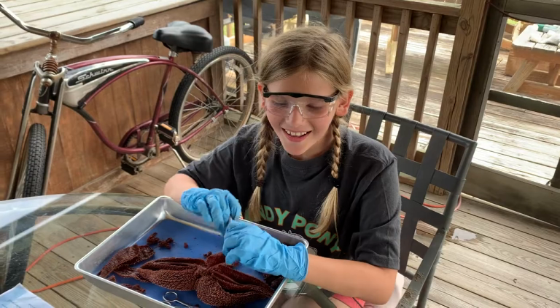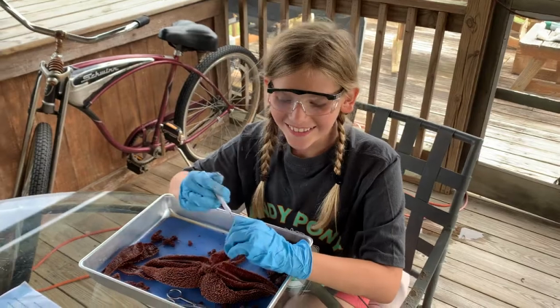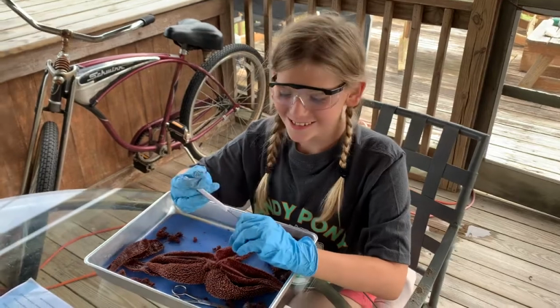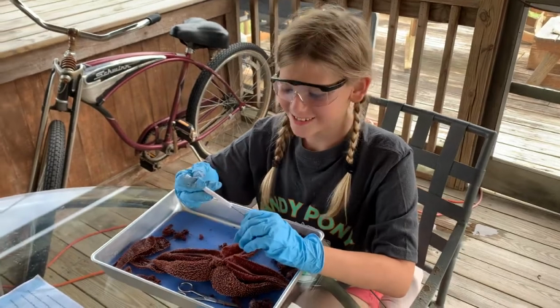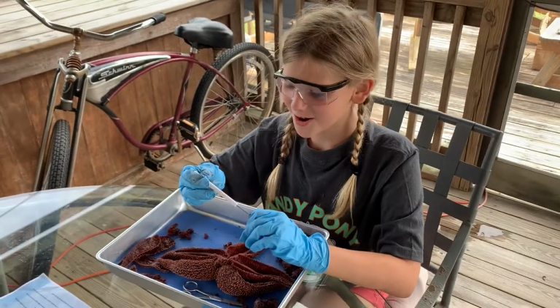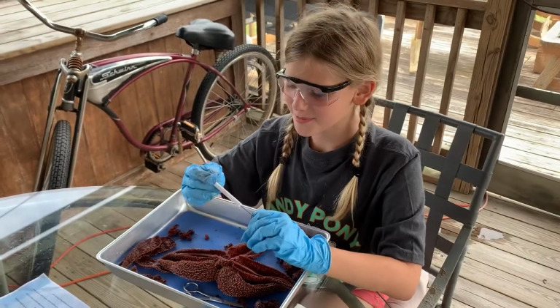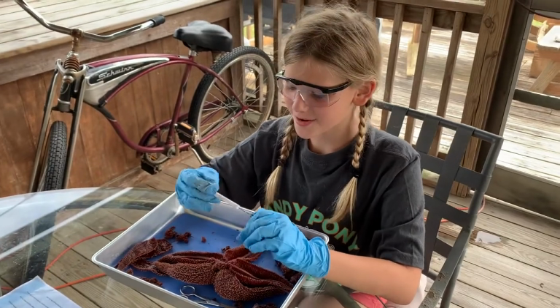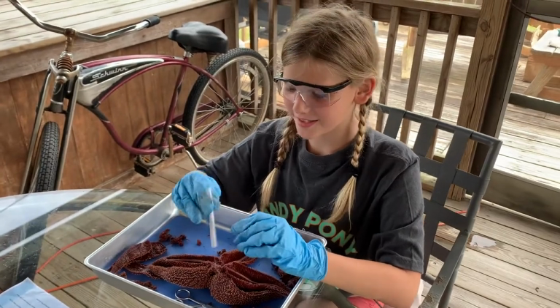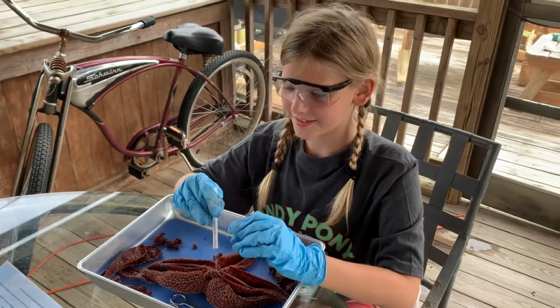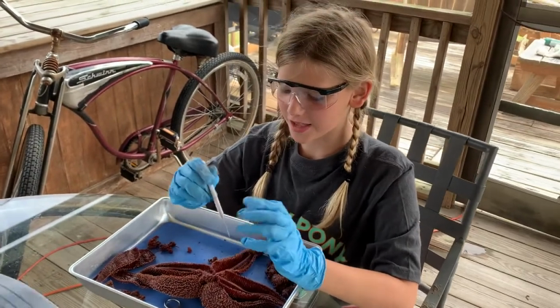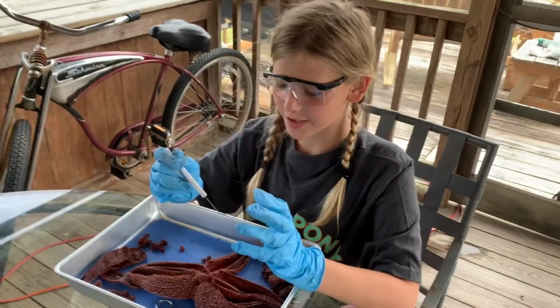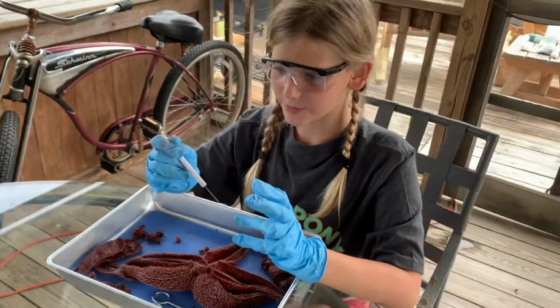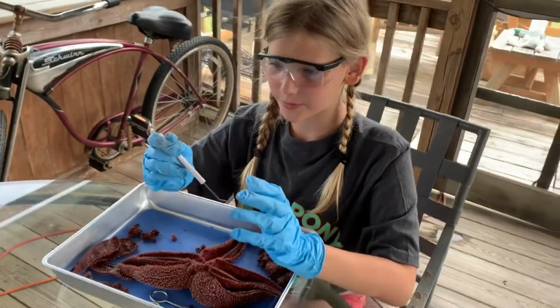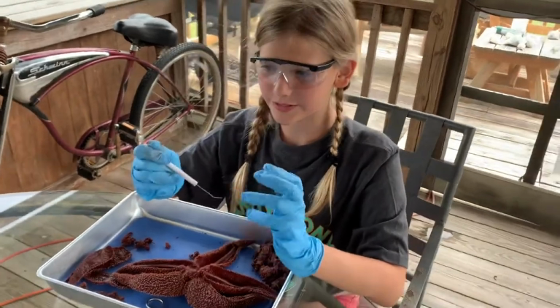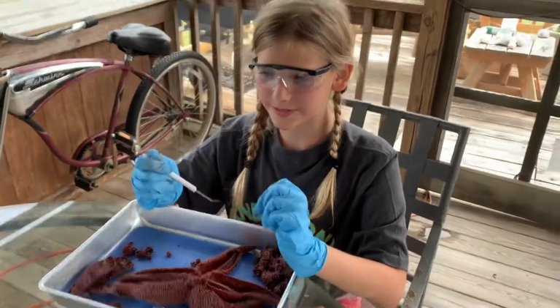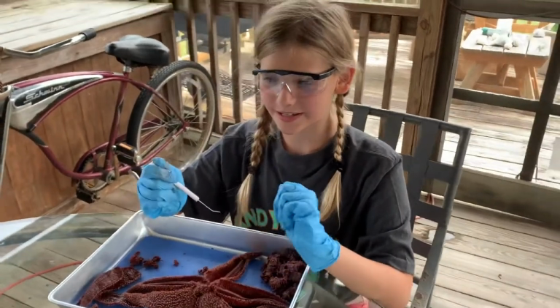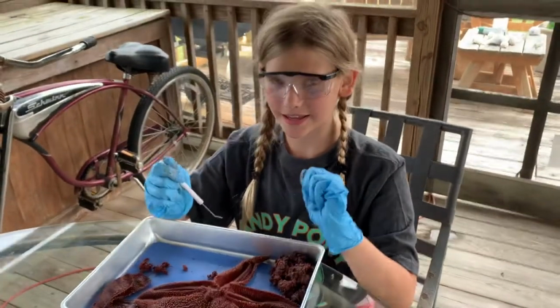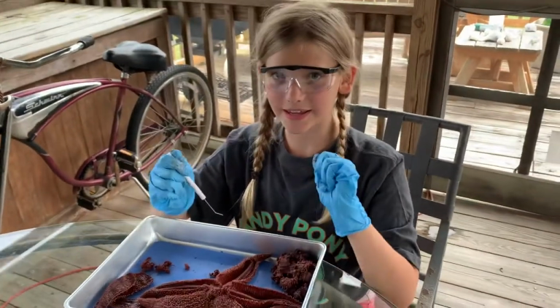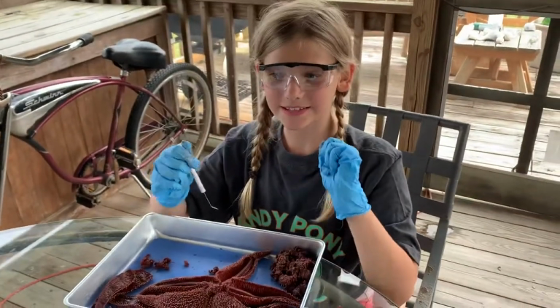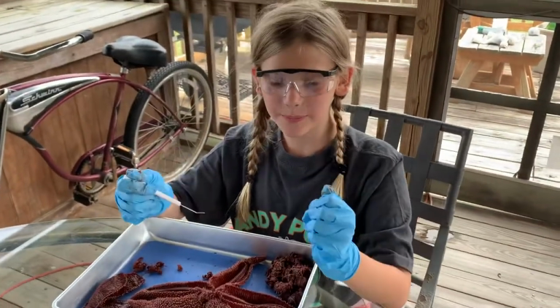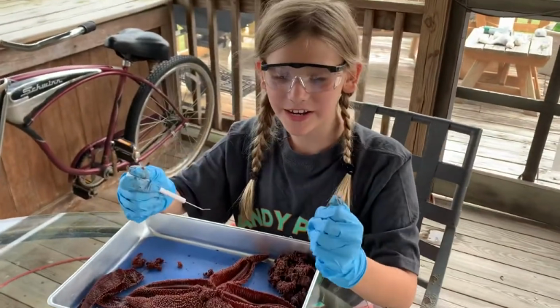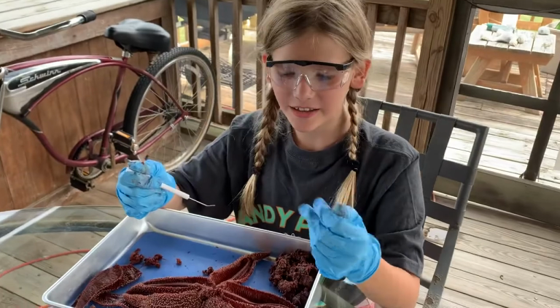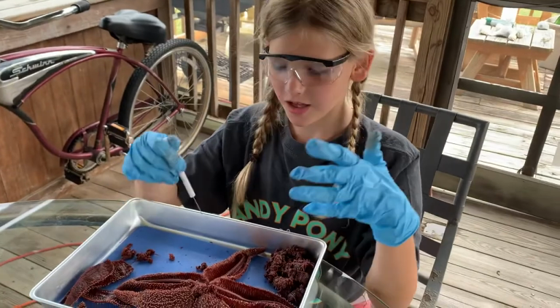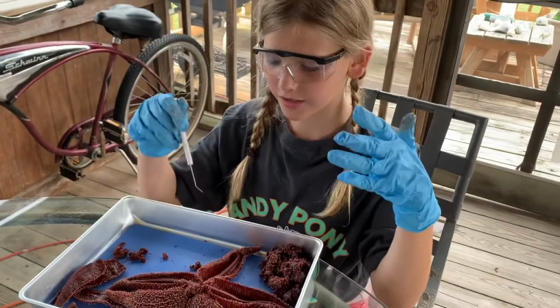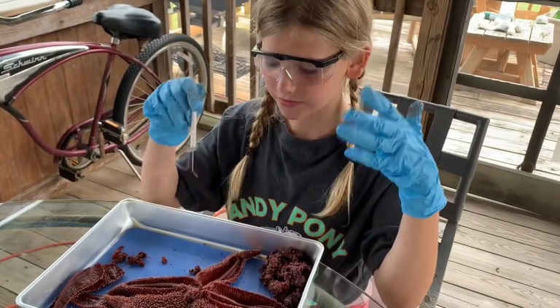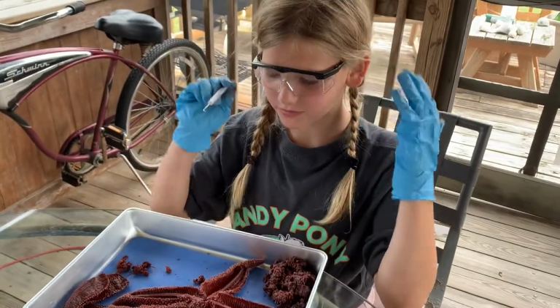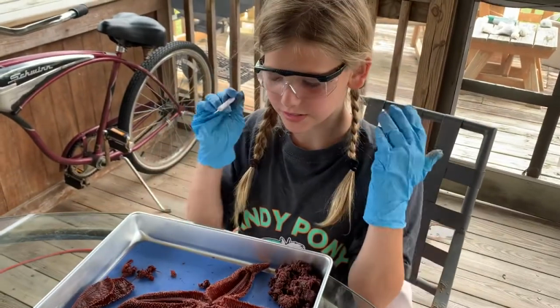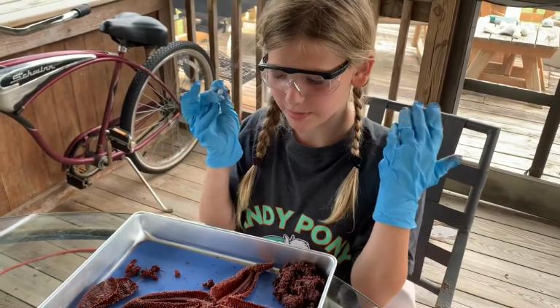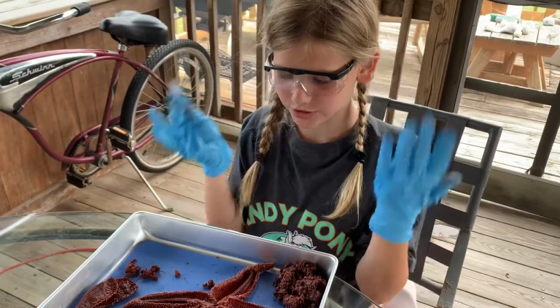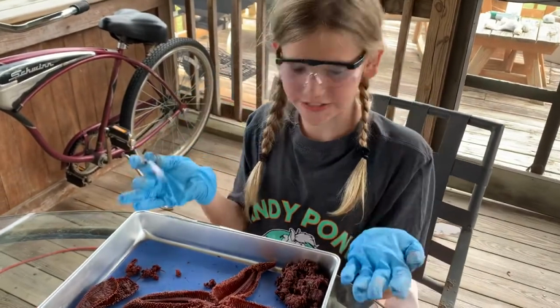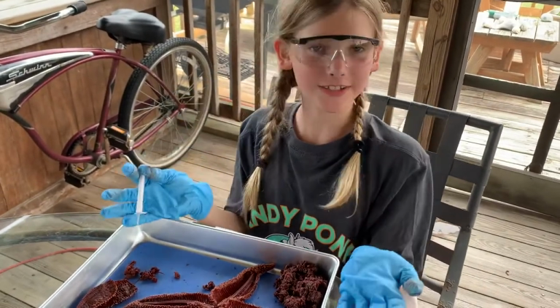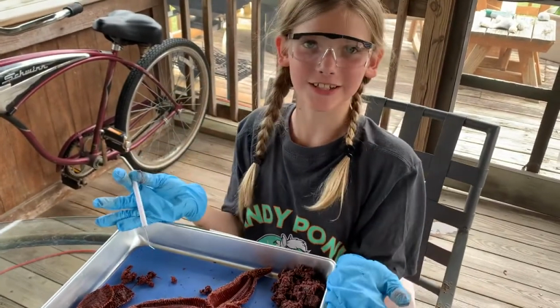Hi, this is Harper, and I will be doing a summary of my starfish dissection.